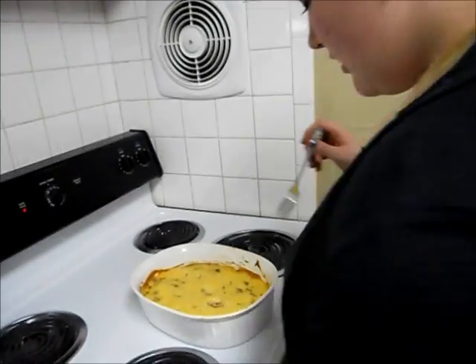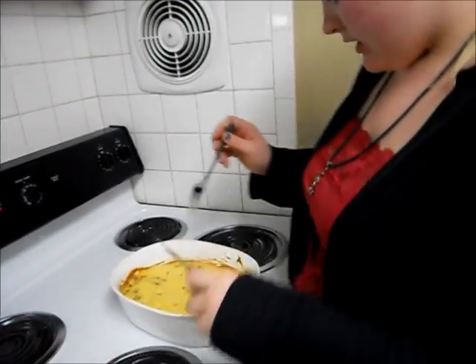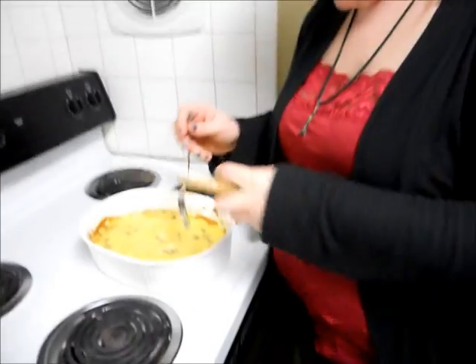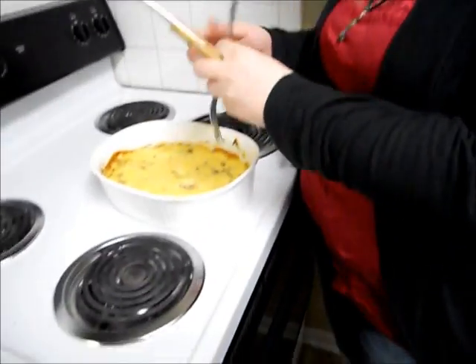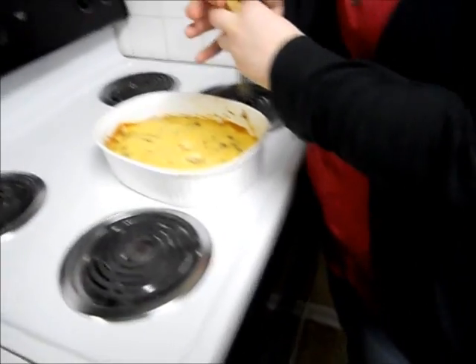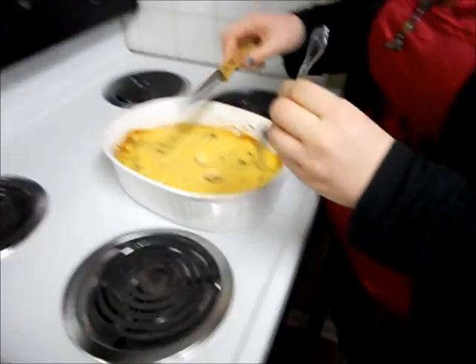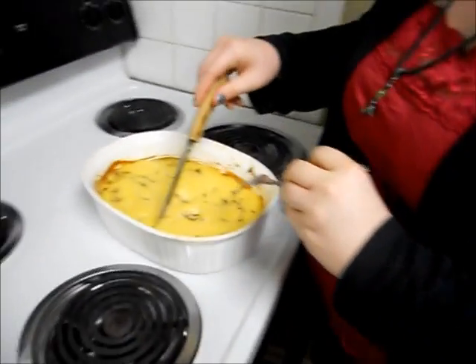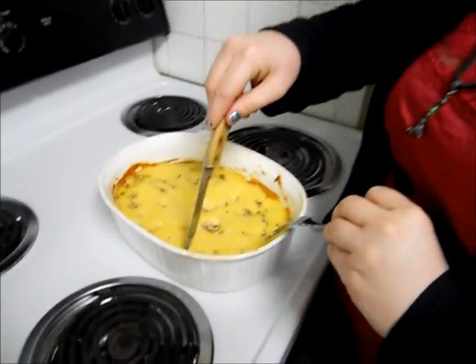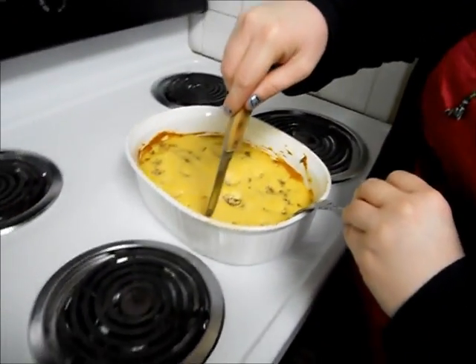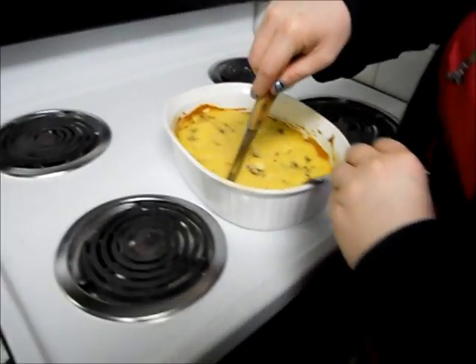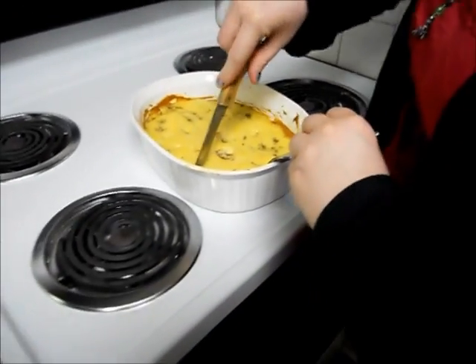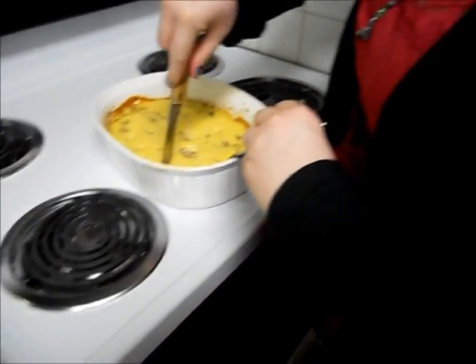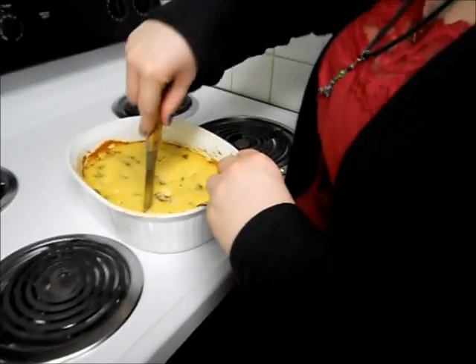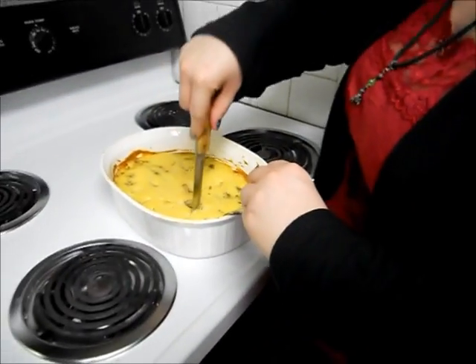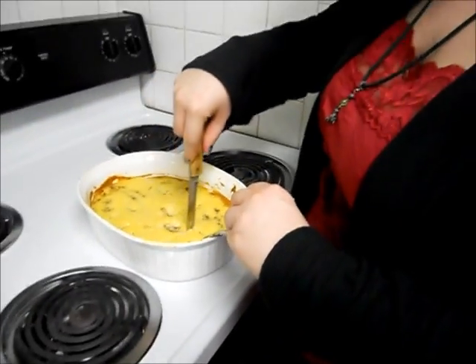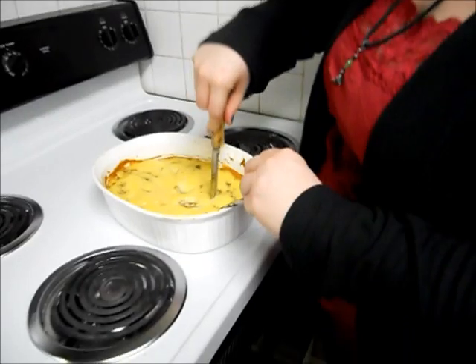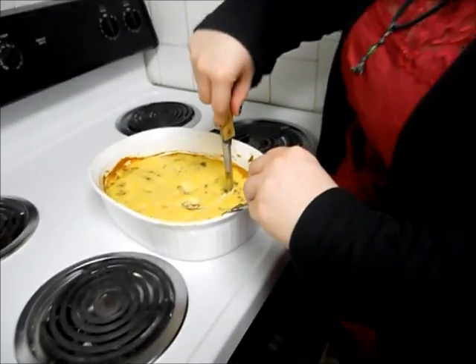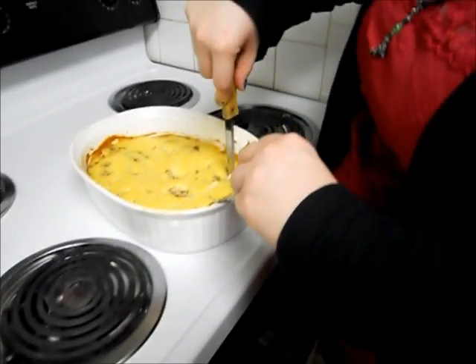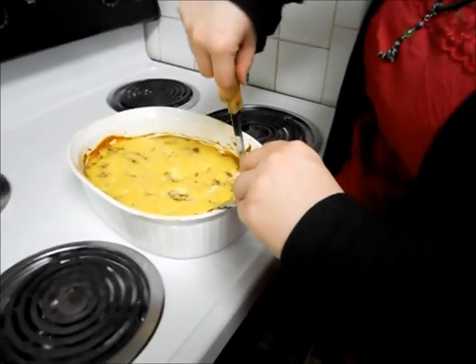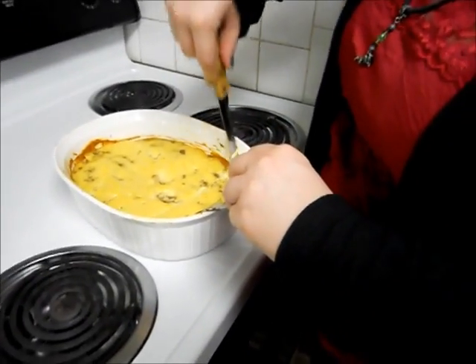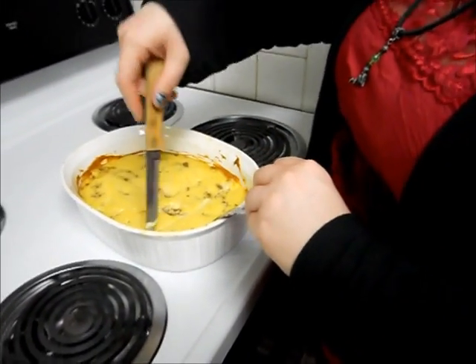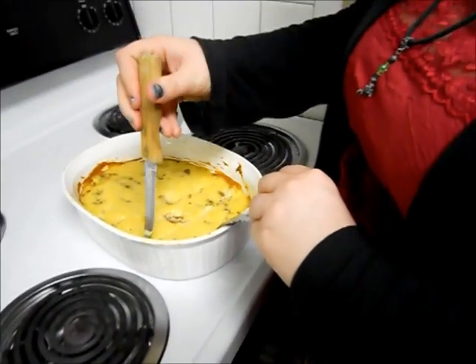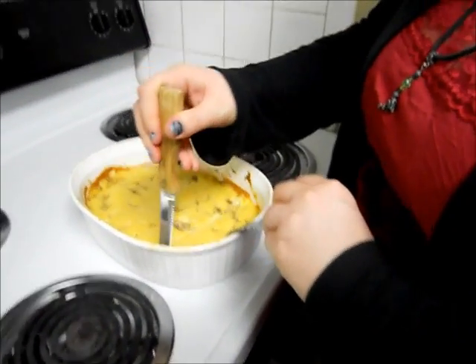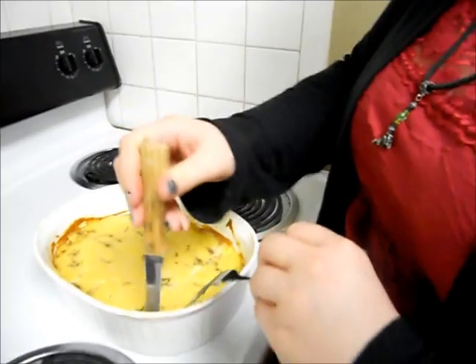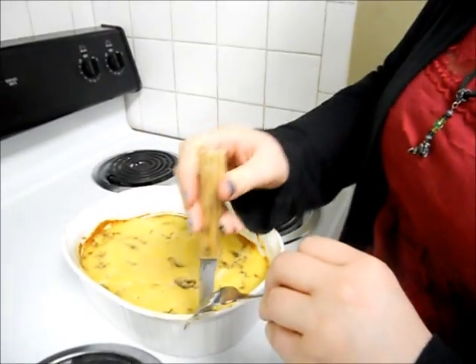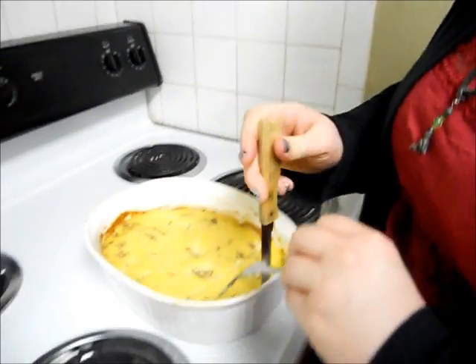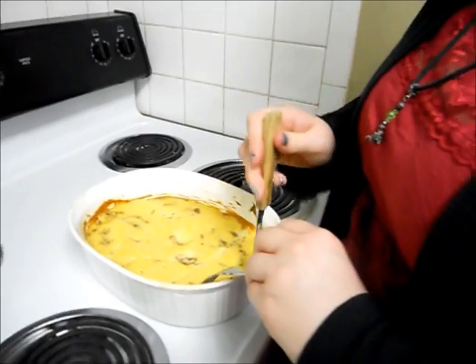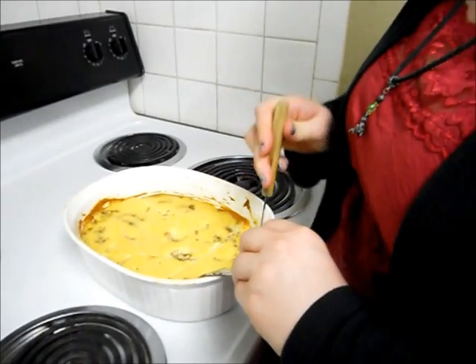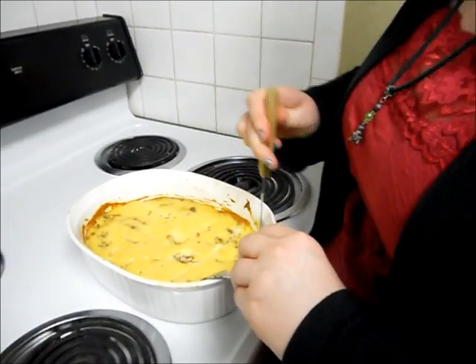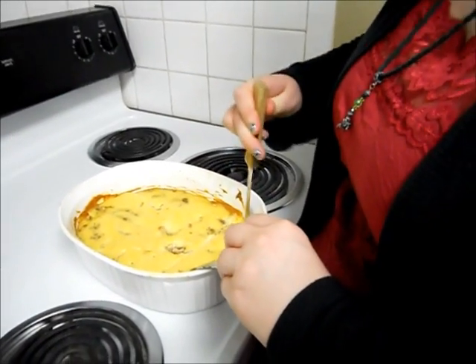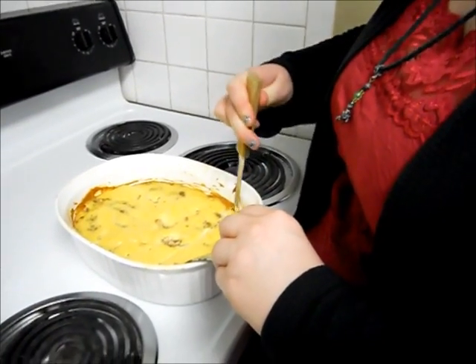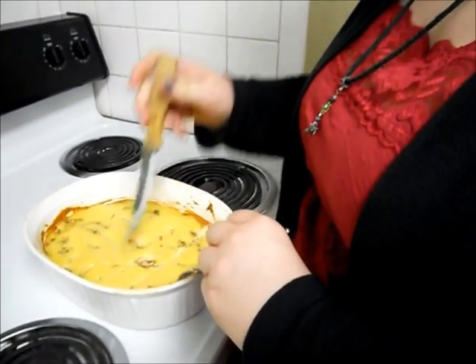So we're going to go ahead and cut into it. That hurts — yeah, it's hot.